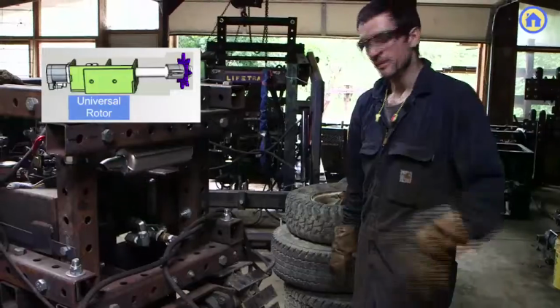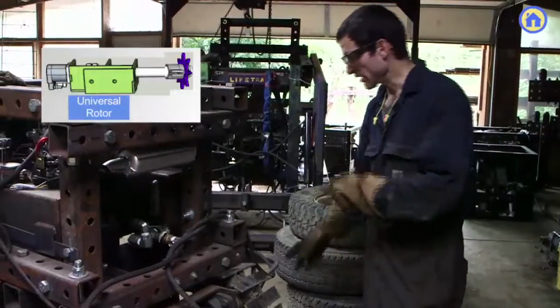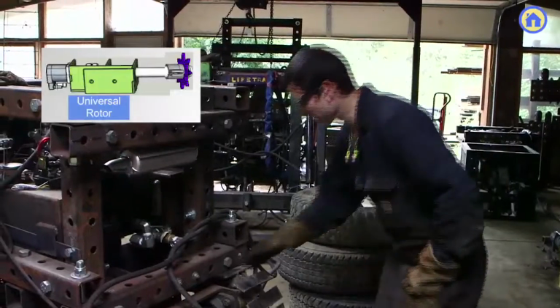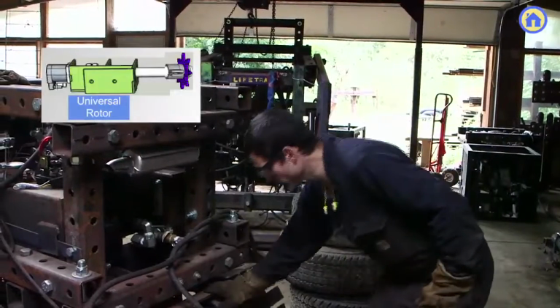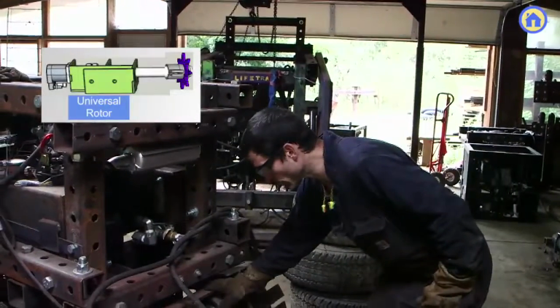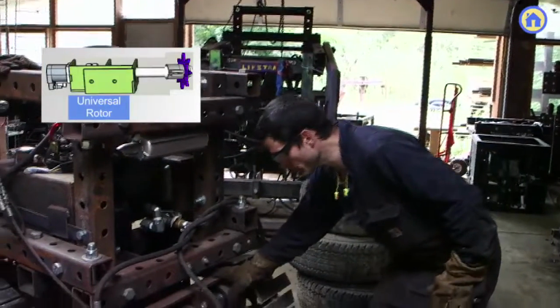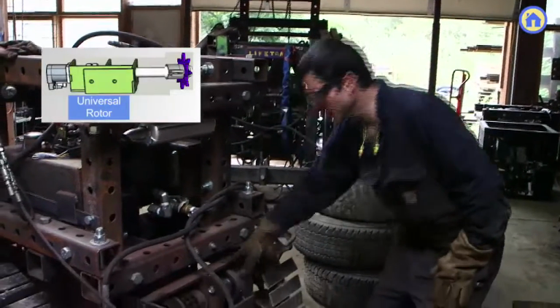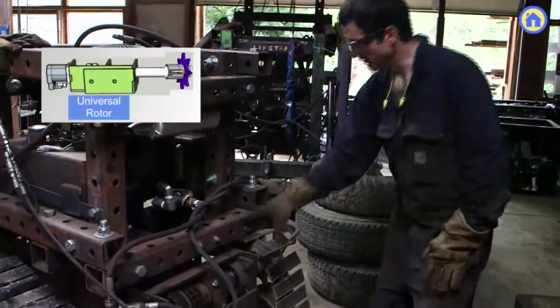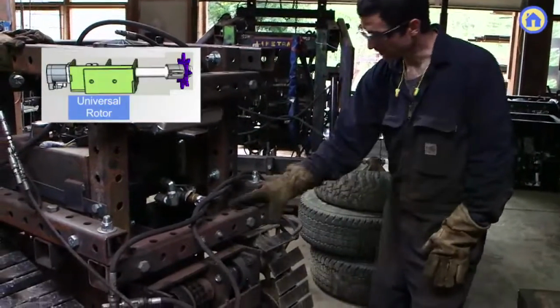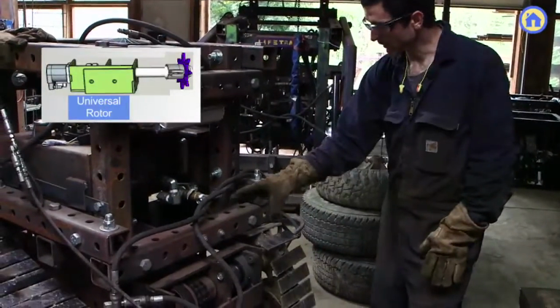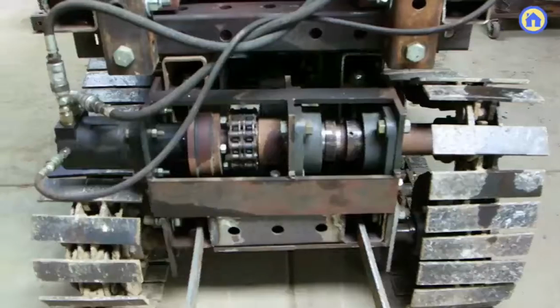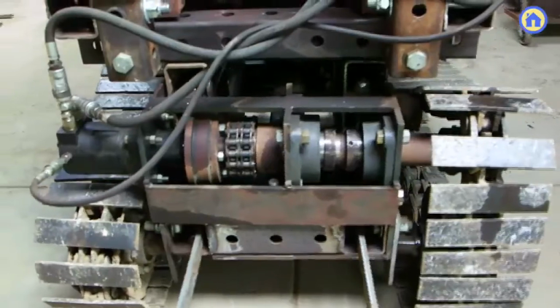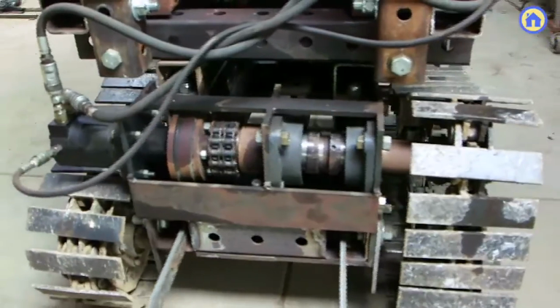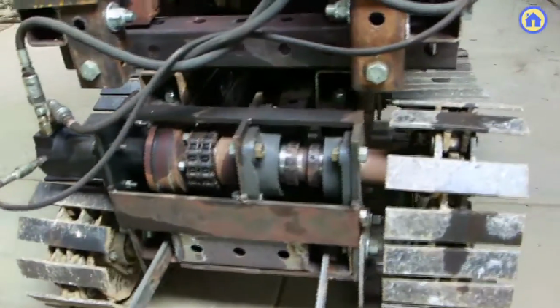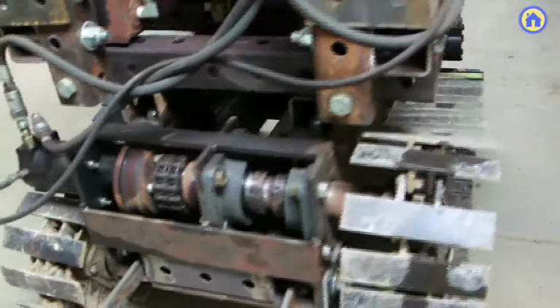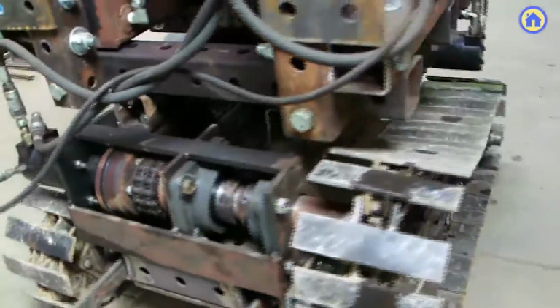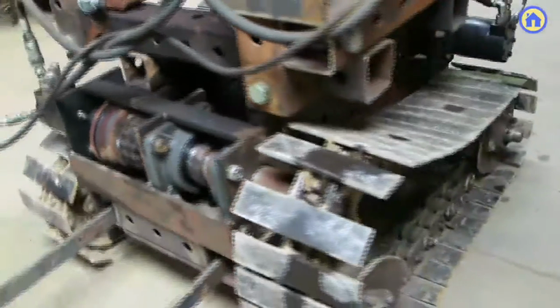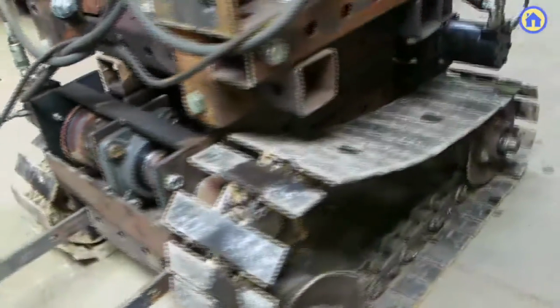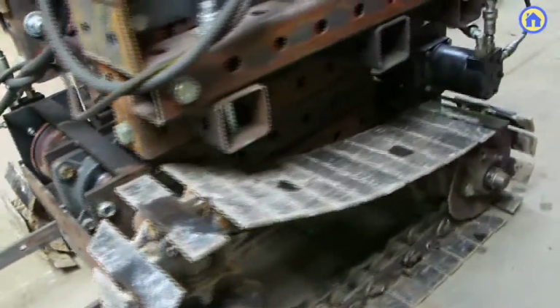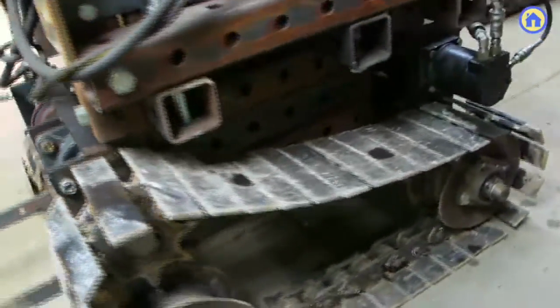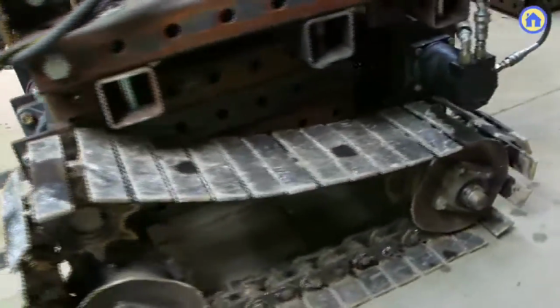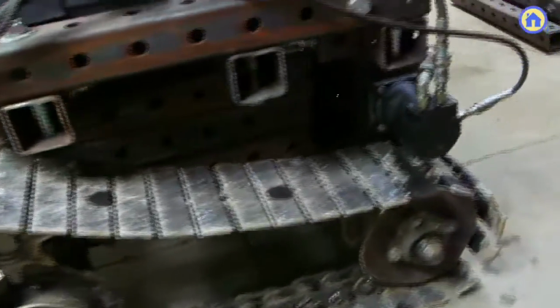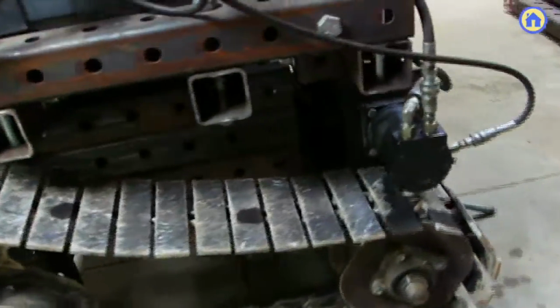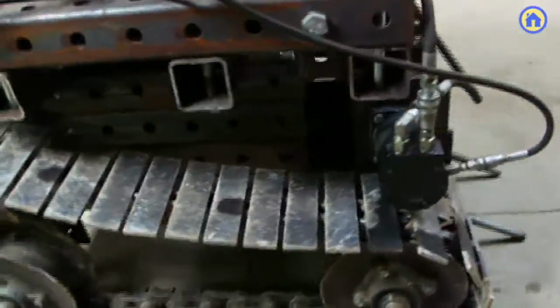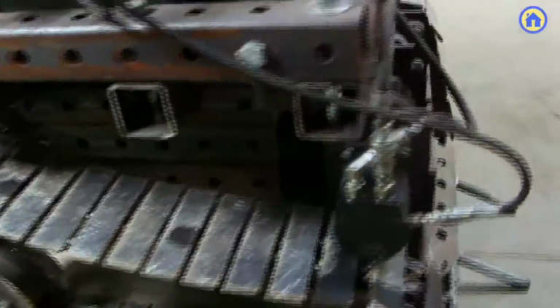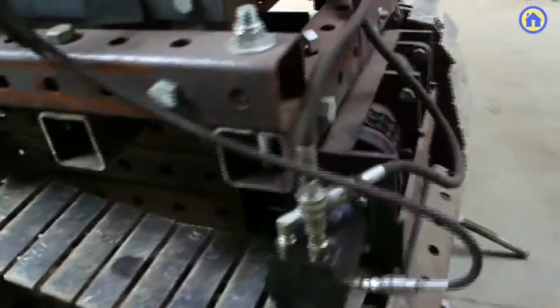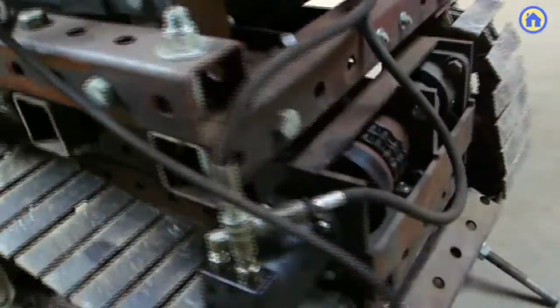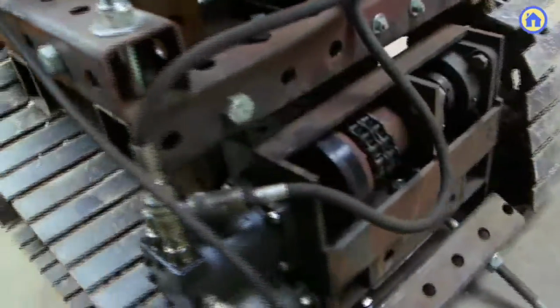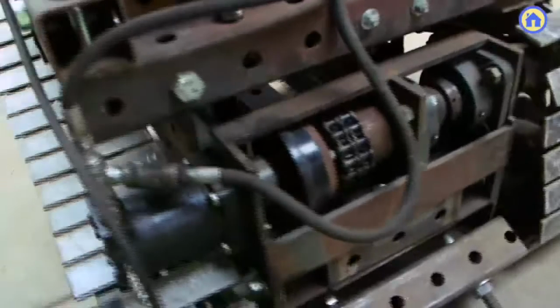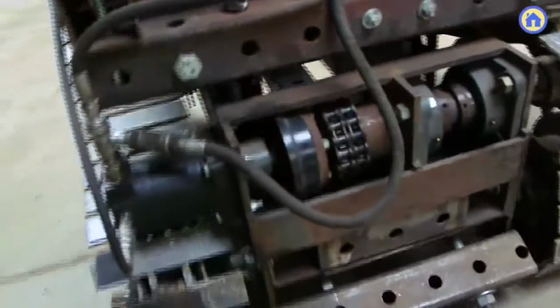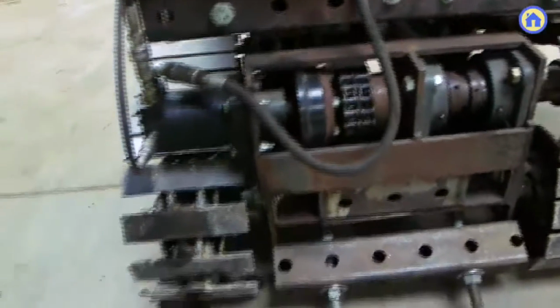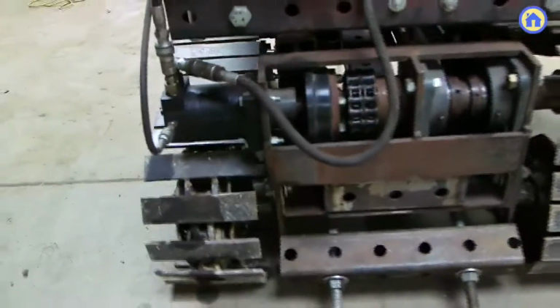The next part here is the universal rotor. This part right here is the same as on an older tractor — Lifetrack 4, 5, and 6. It's modular, so we can take that part, pretty much slip it on the frame, and make it drive this tractor.